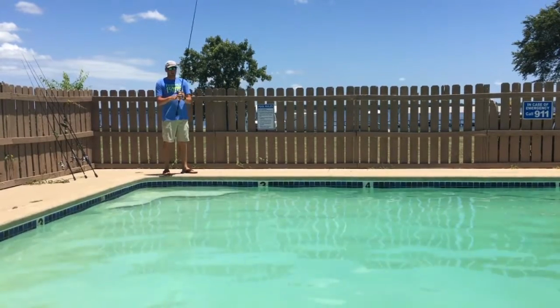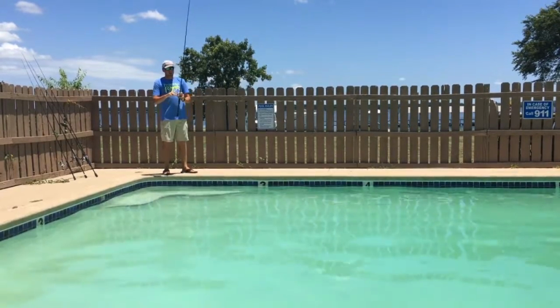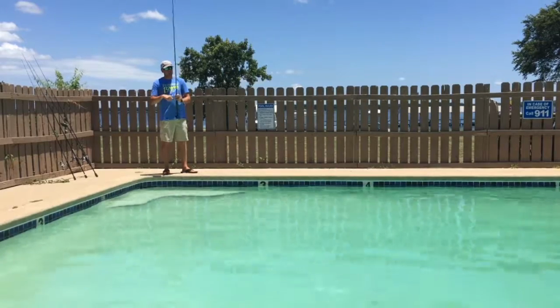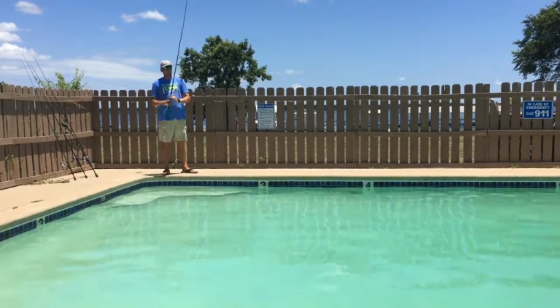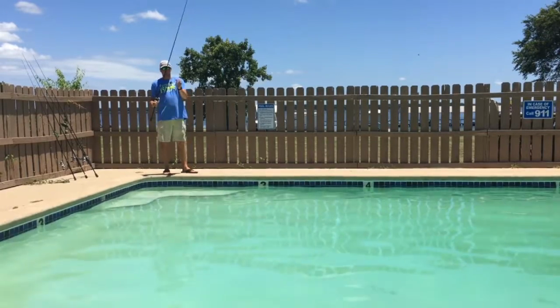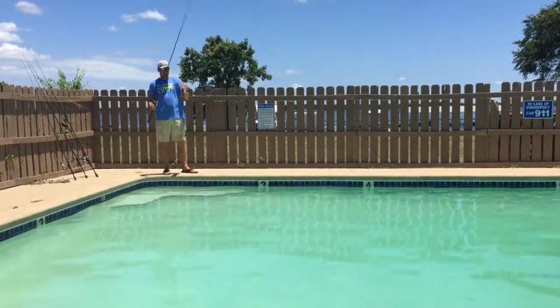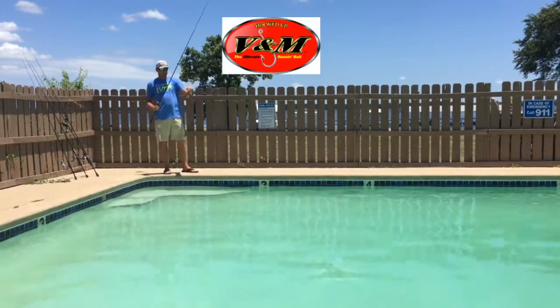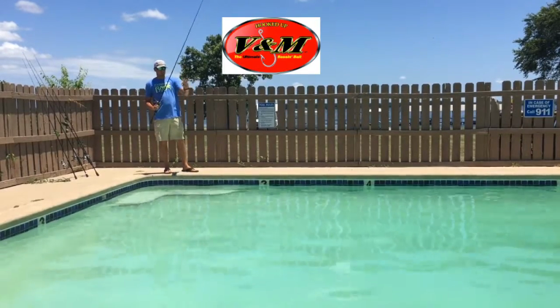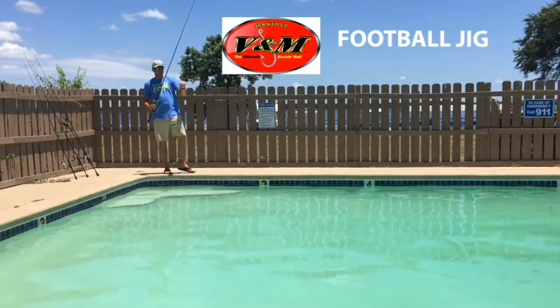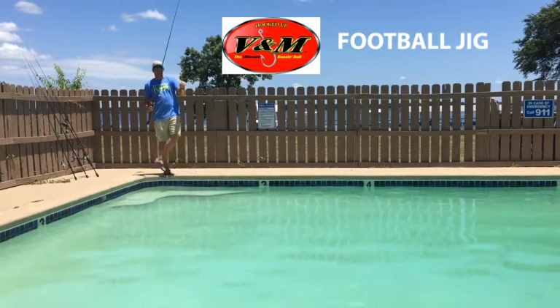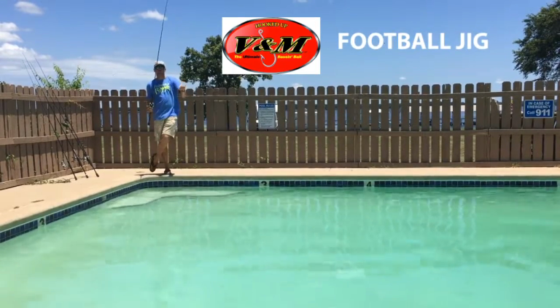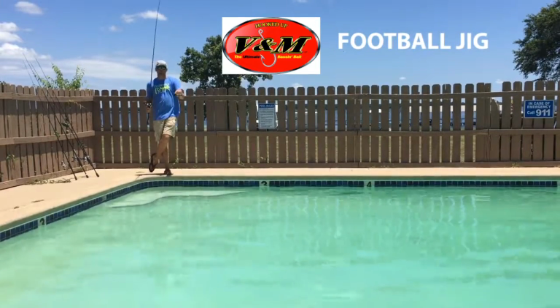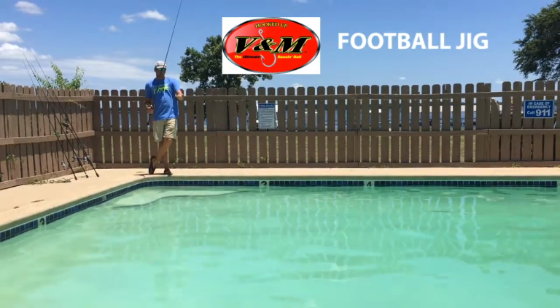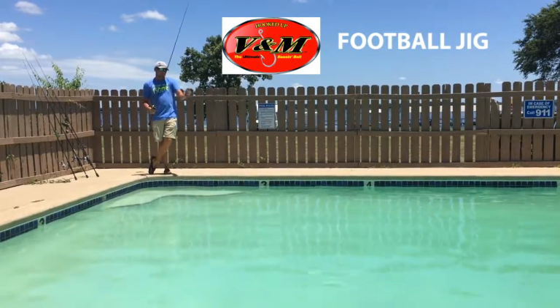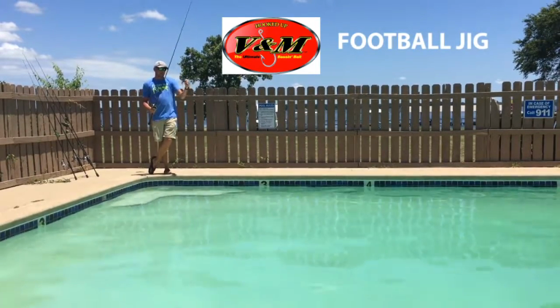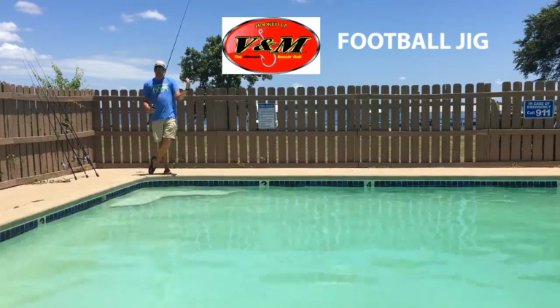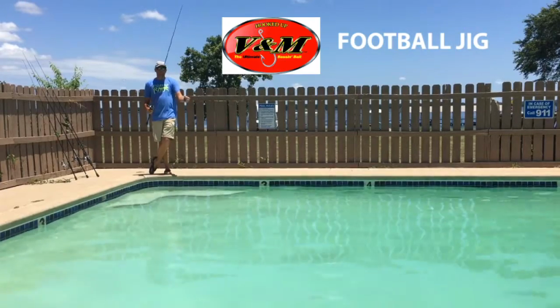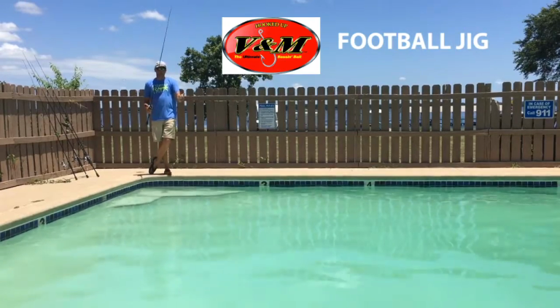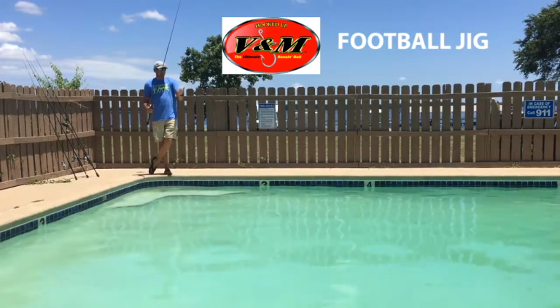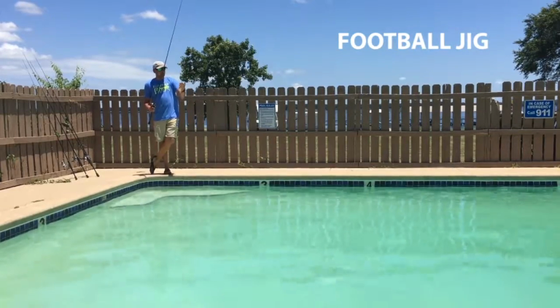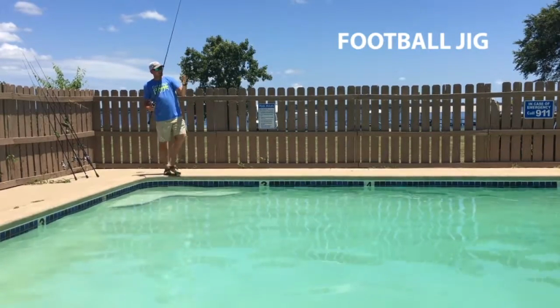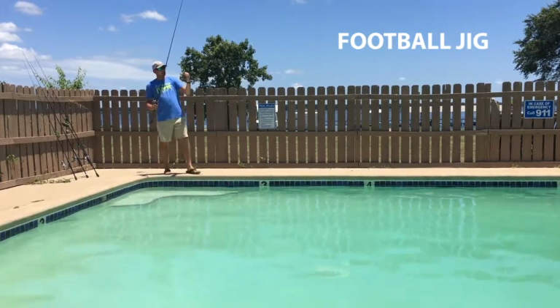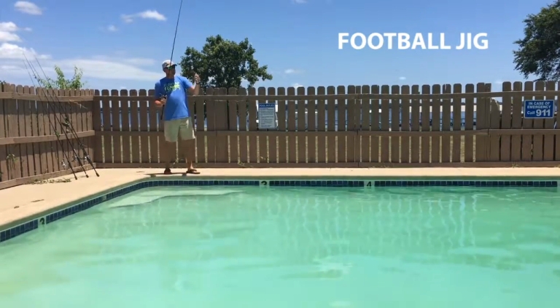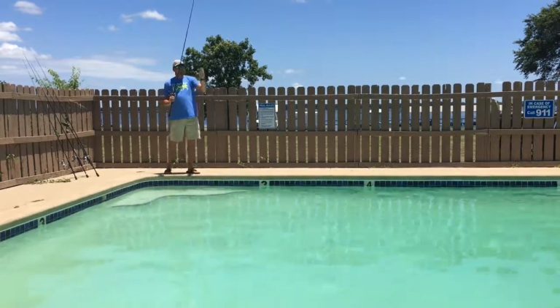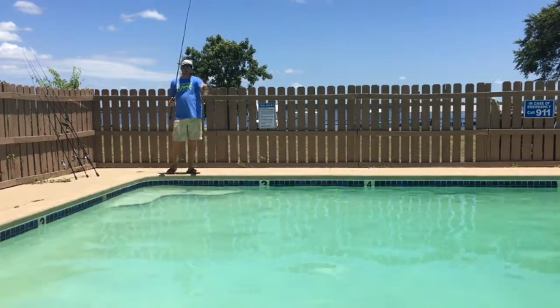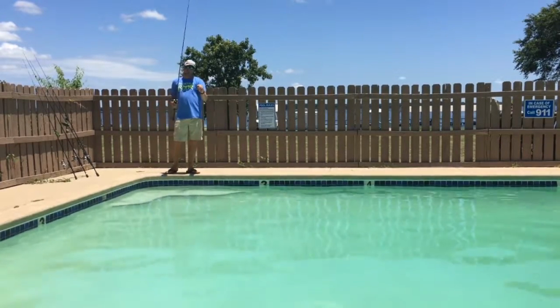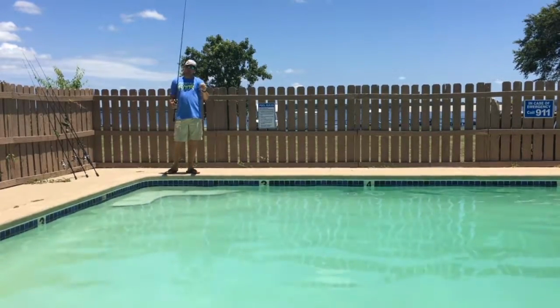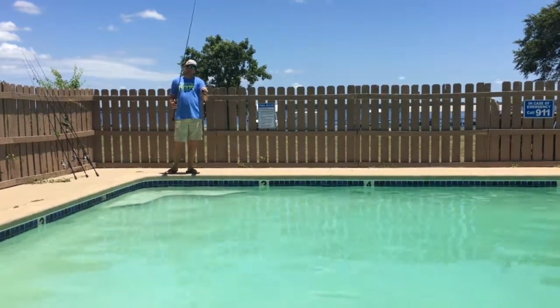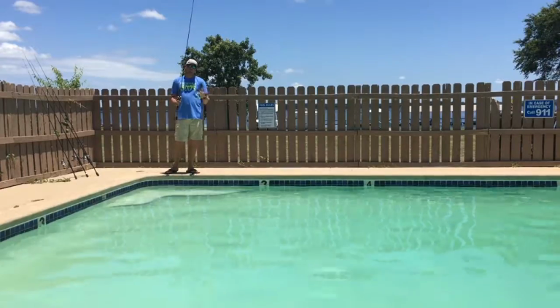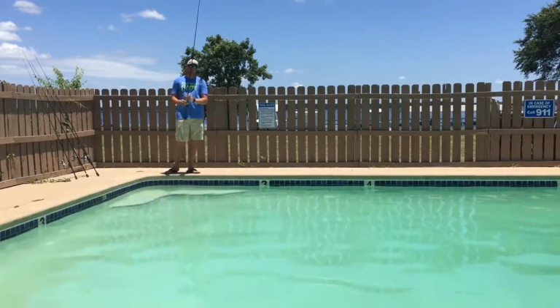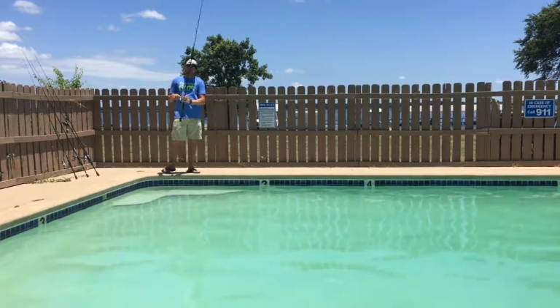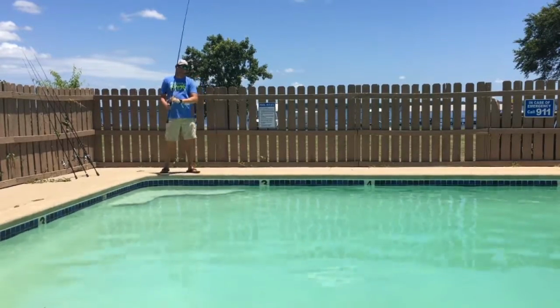So first of all, the number one key bait for me has been a B&M three-quarter ounce football jig. I'm putting a green pumpkin trailer on the back — the Crawdad color has been the best for me — and I'm fishing it a couple of different ways.